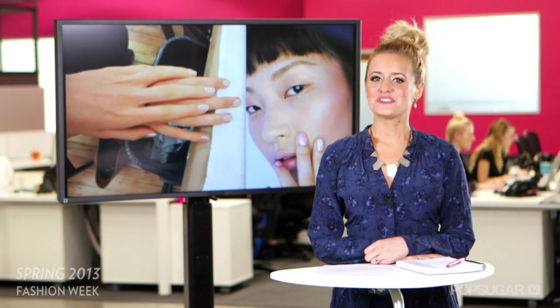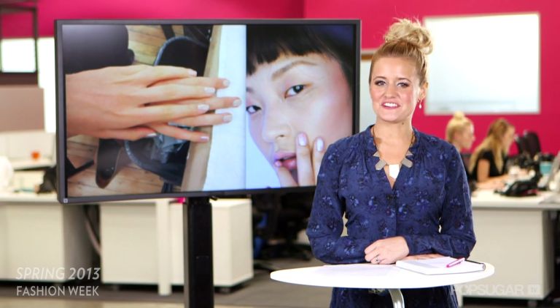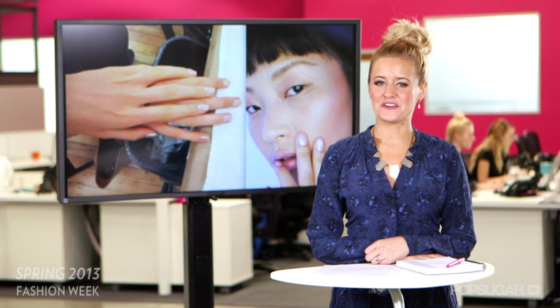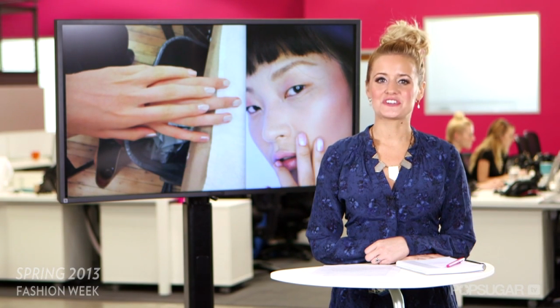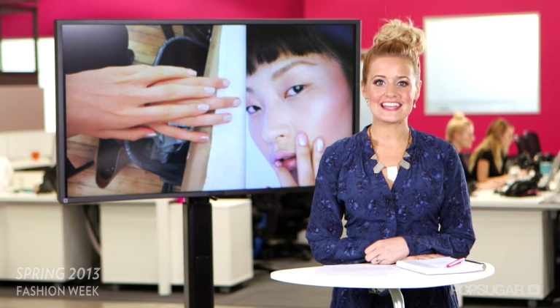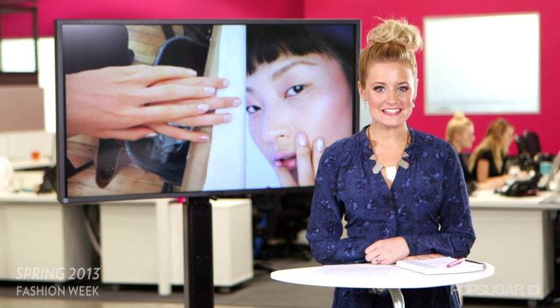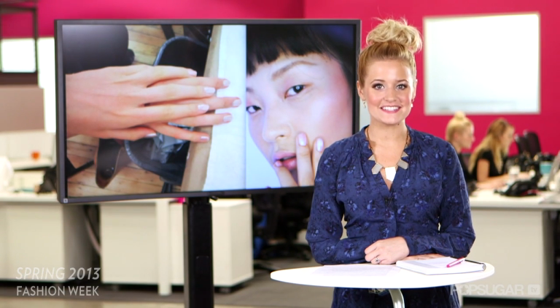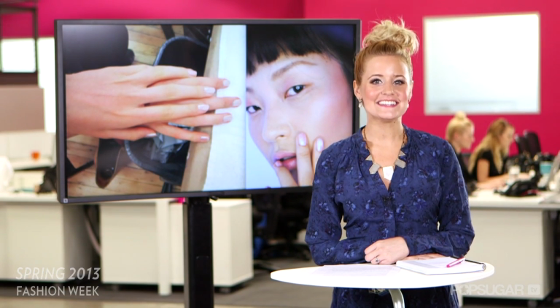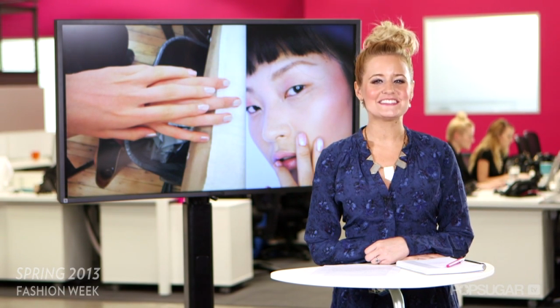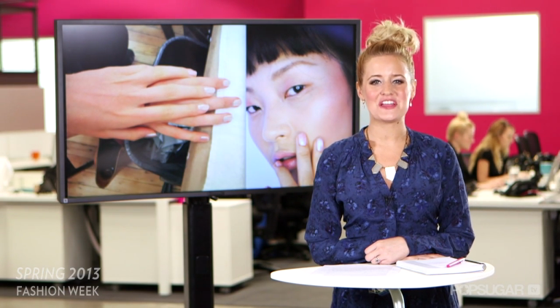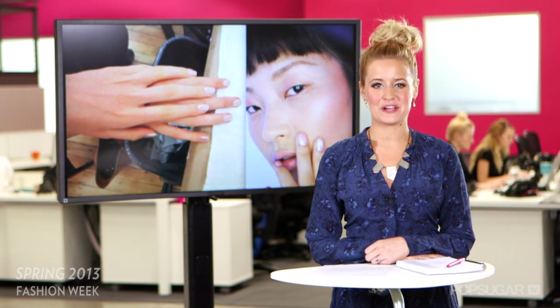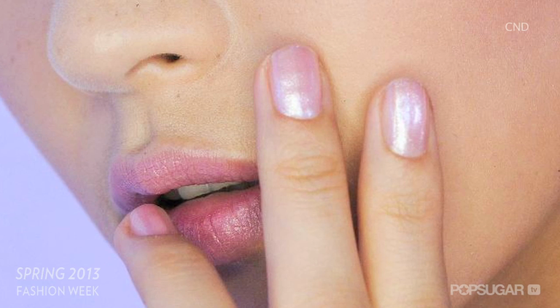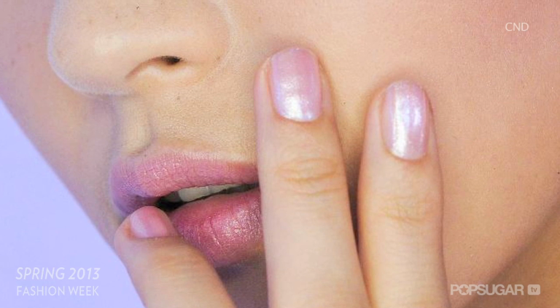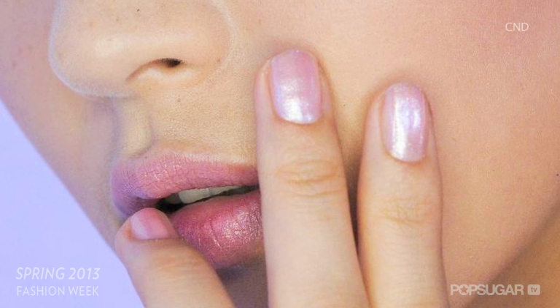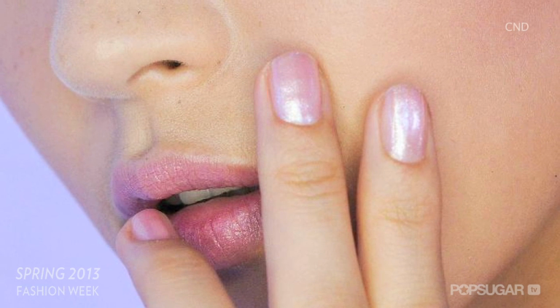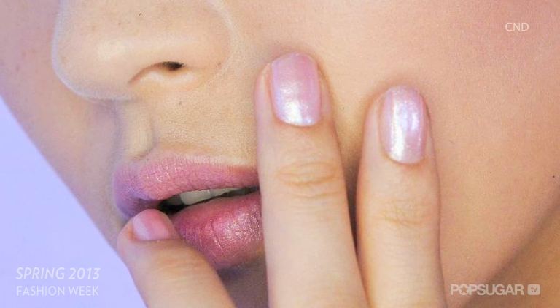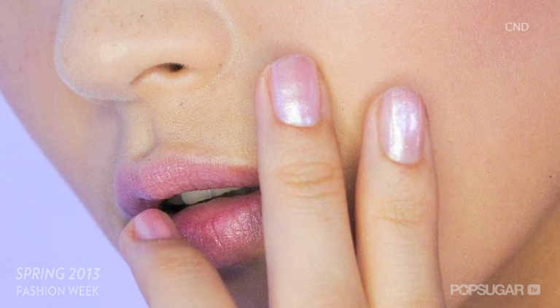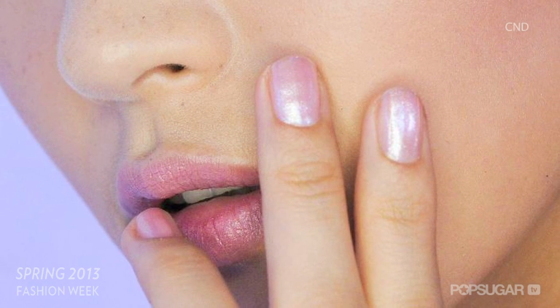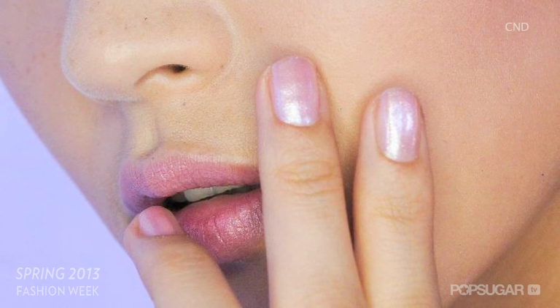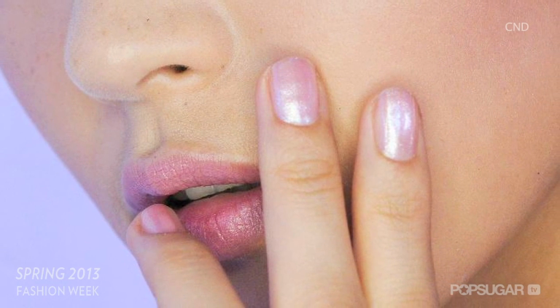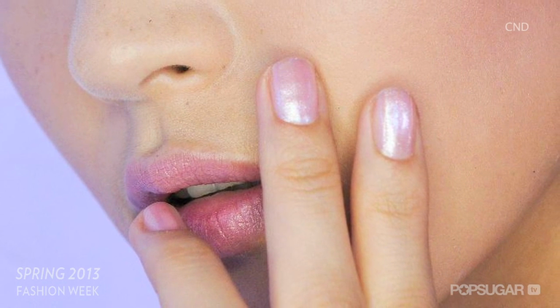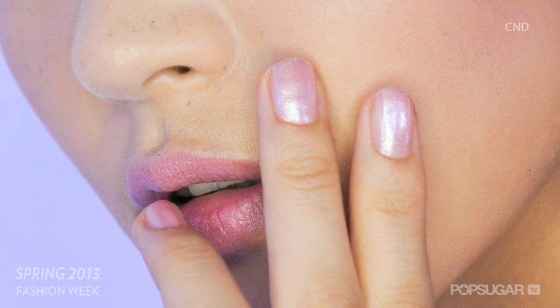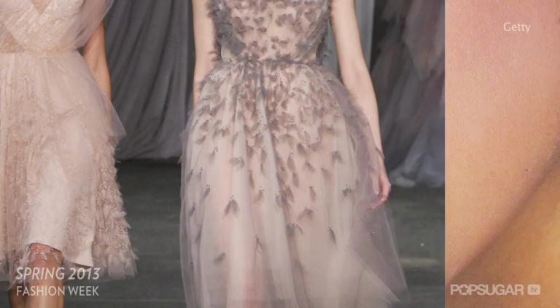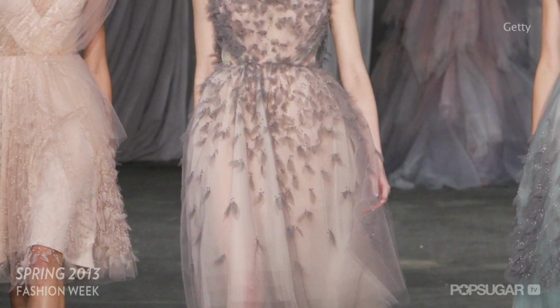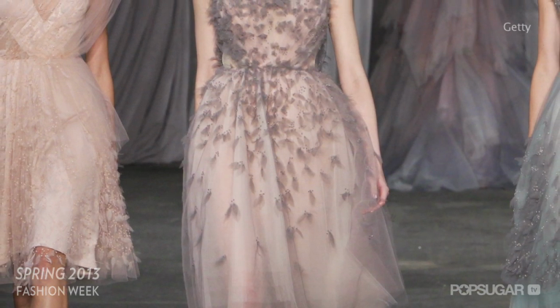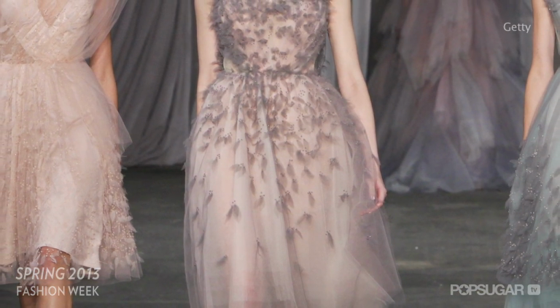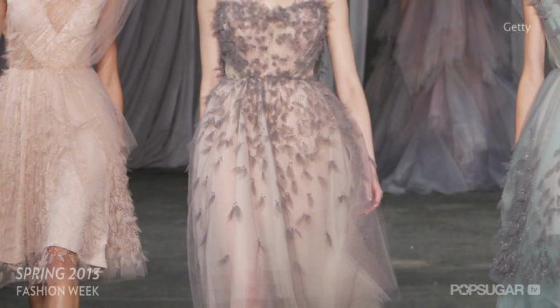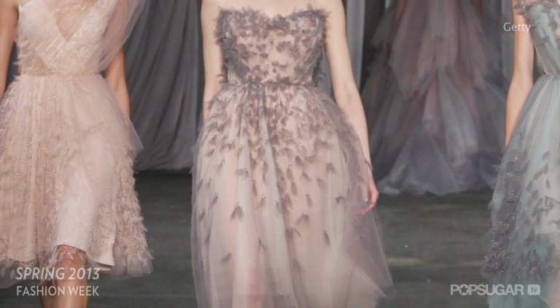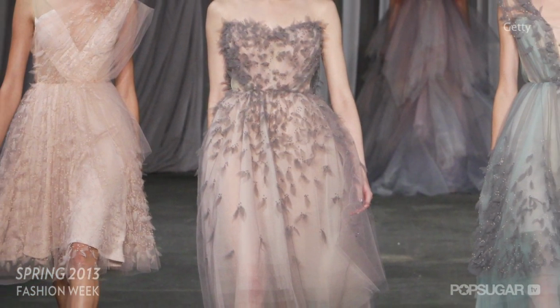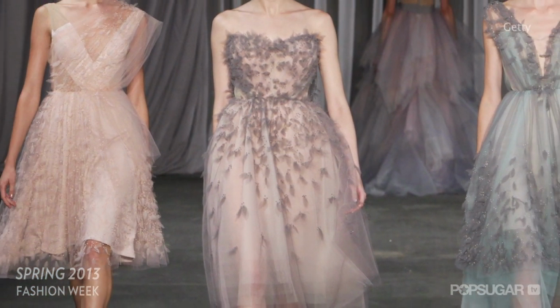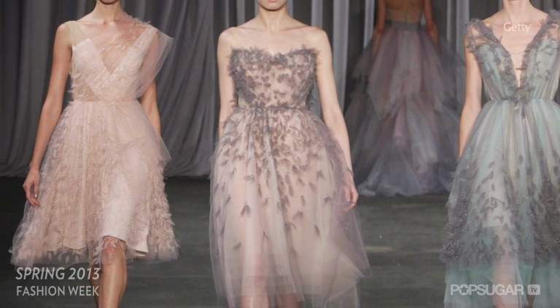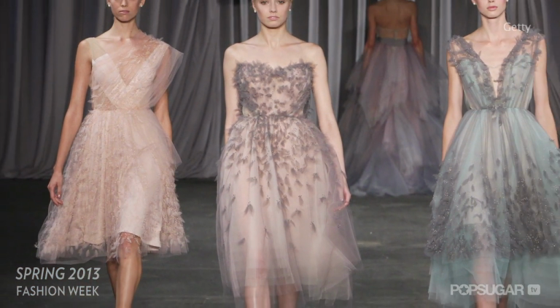Christian Siriano featured cotton candy pink nails in CND's new shade for spring, Grapefruit Sparkle, which had an opalescent, shiny finish and matched the whimsical feel of the pastel, tulle, and feather-accented pieces in his spring 2013 collection.